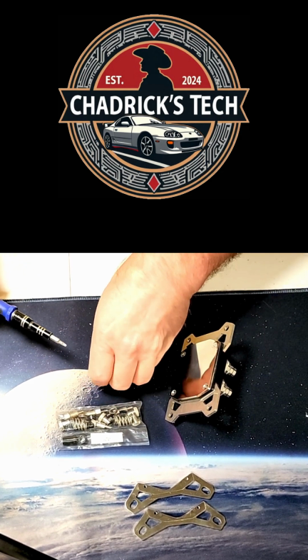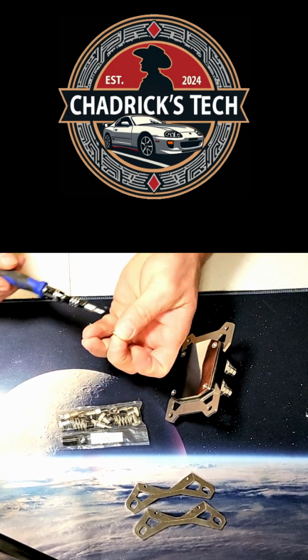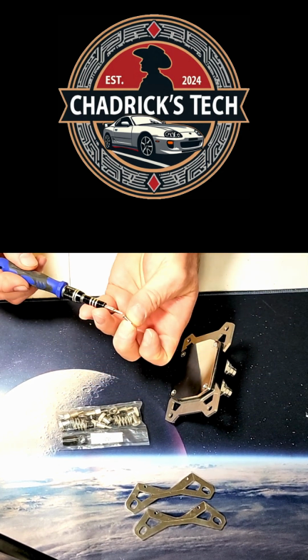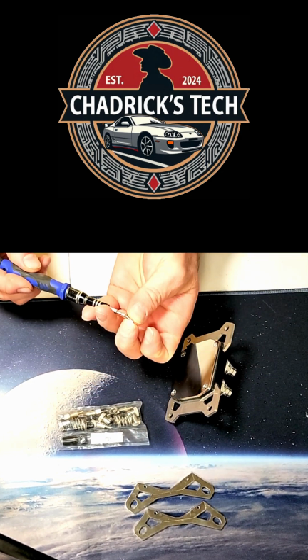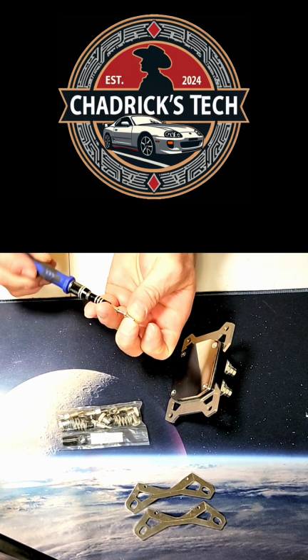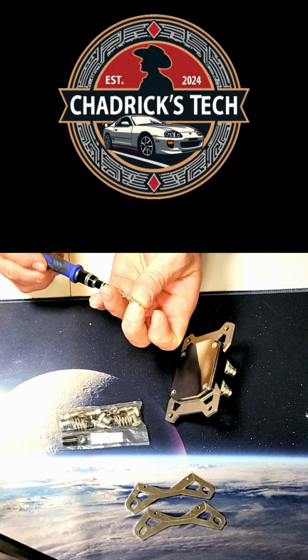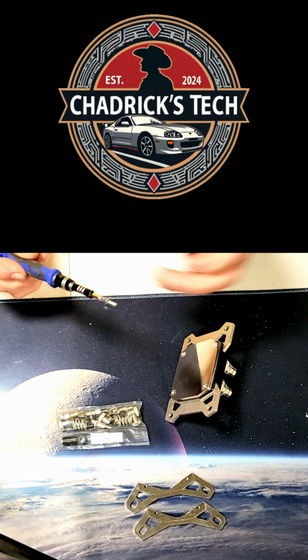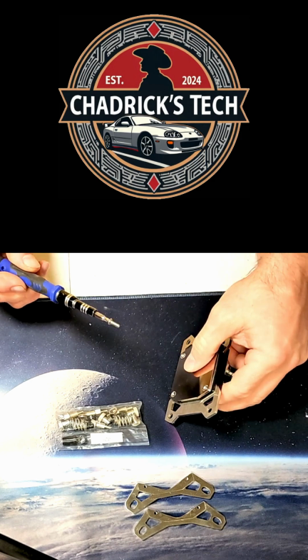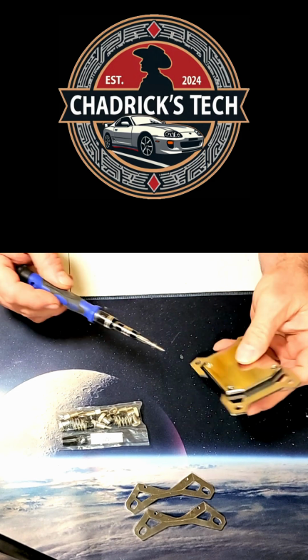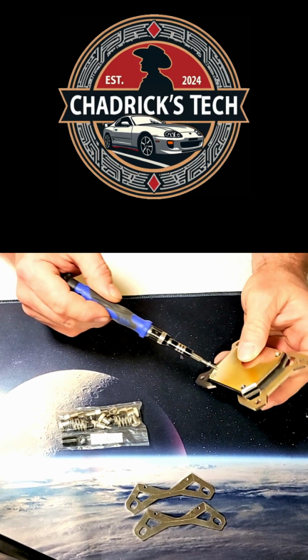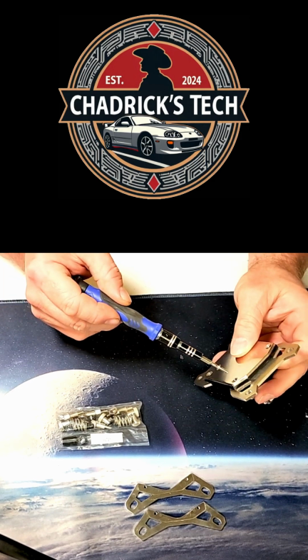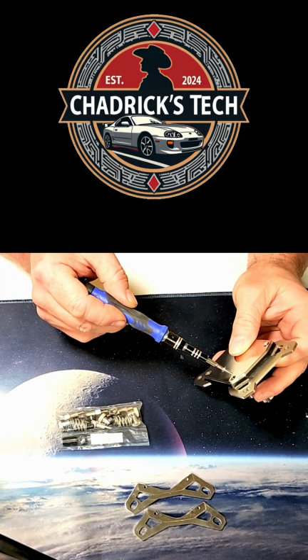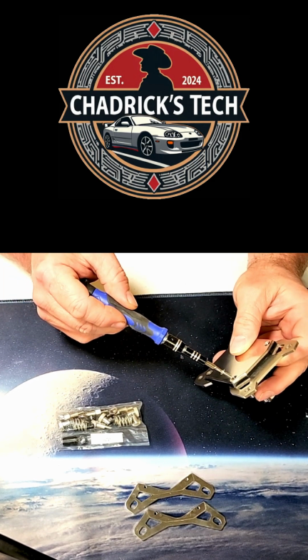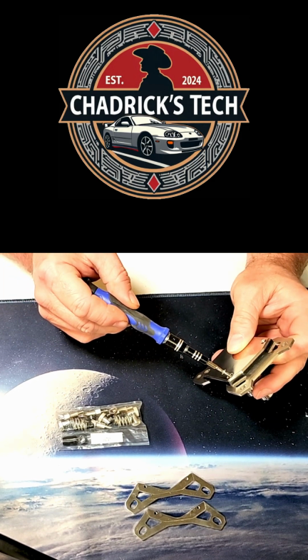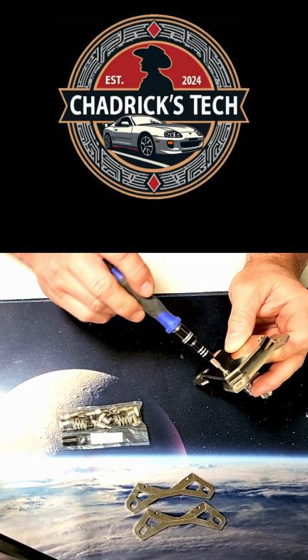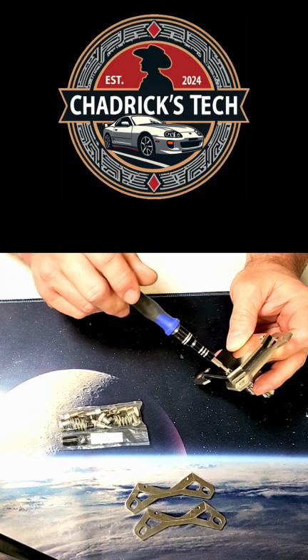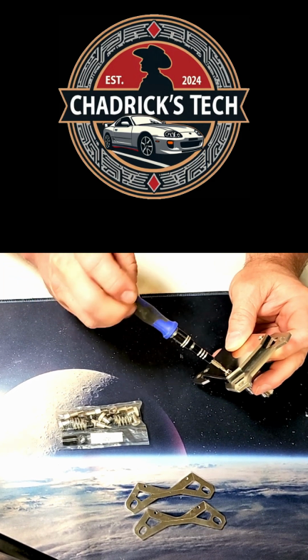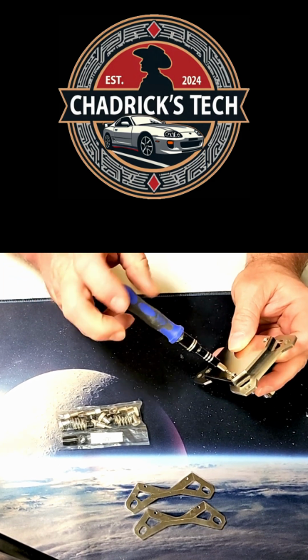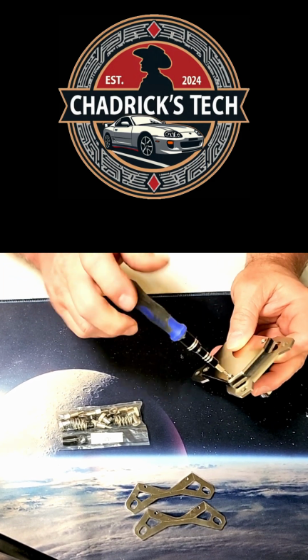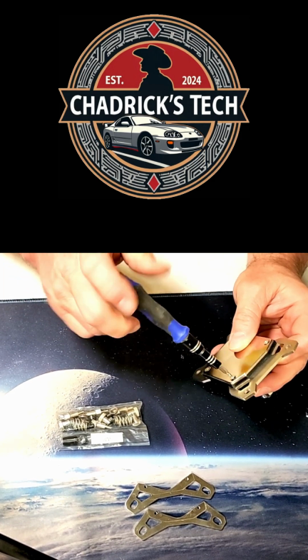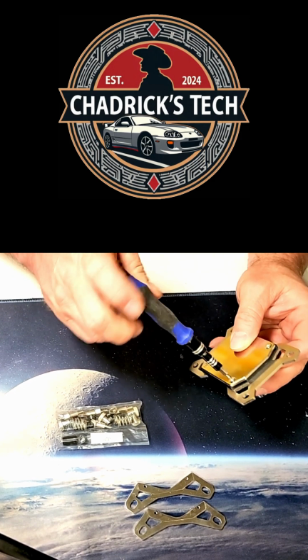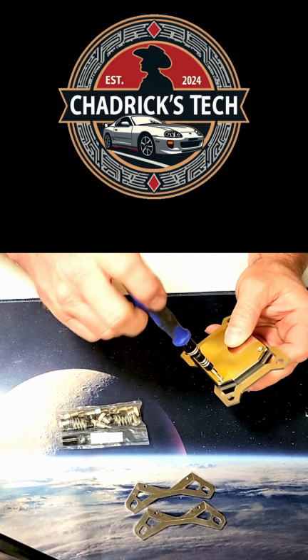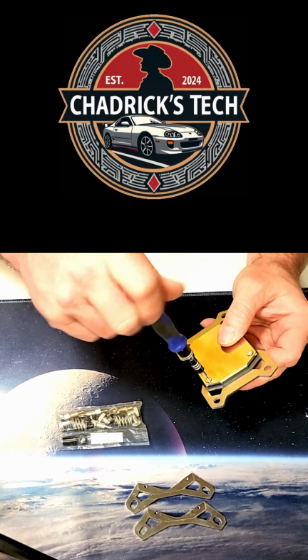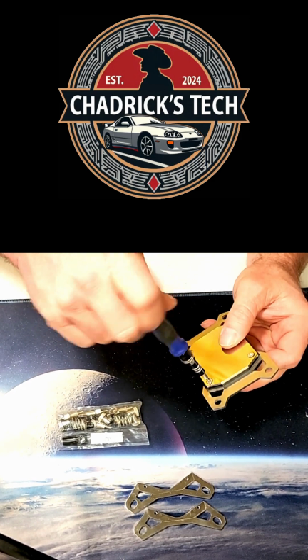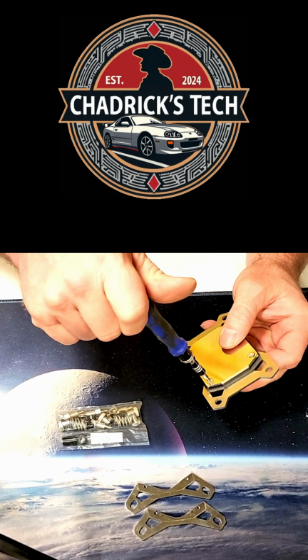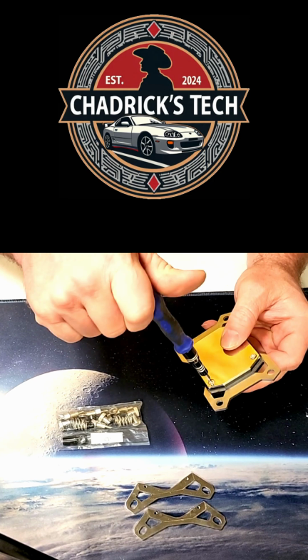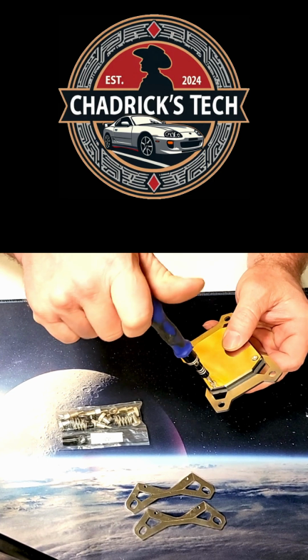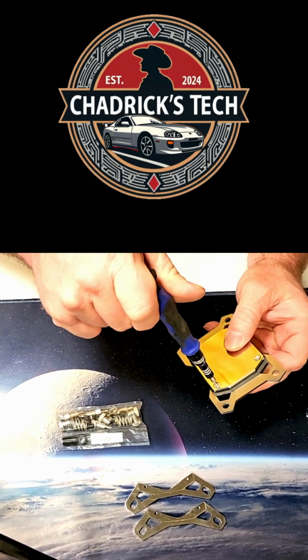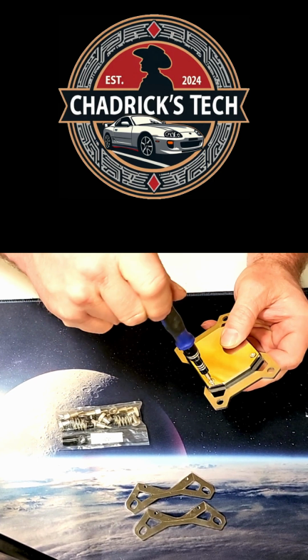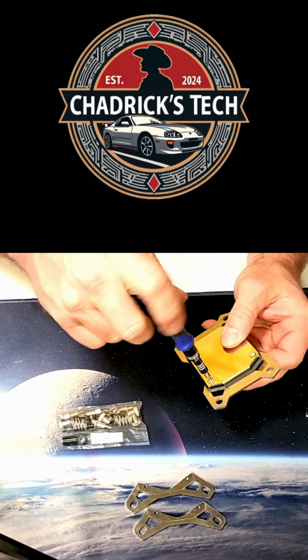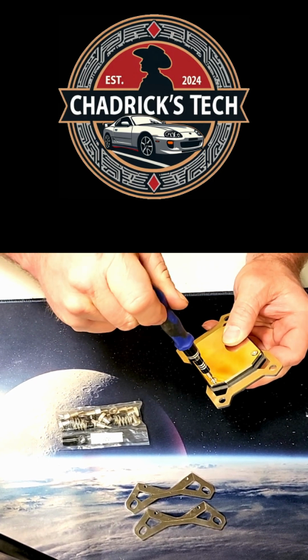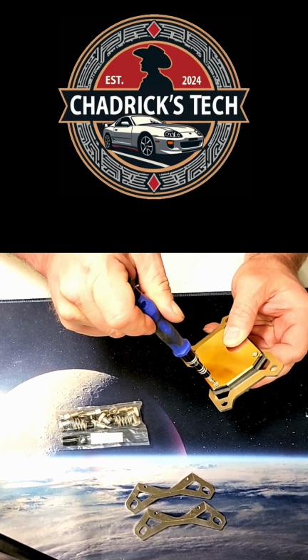Perfect. I'm sure they would love to sell you a brand new block, but you really don't need to if you get these conversion plates.